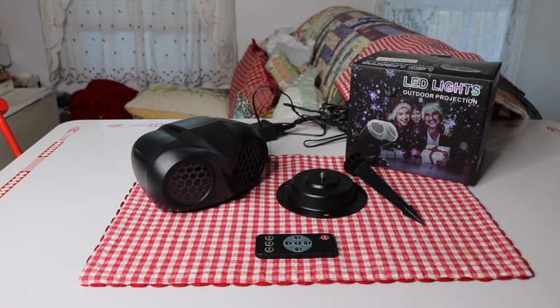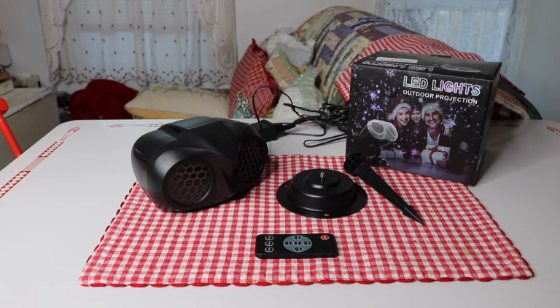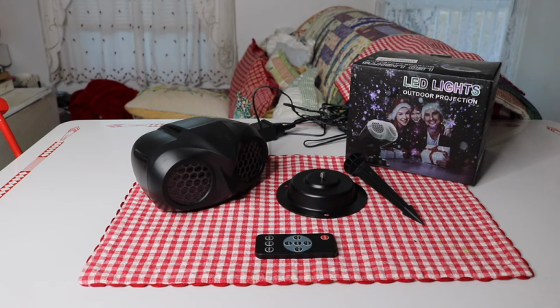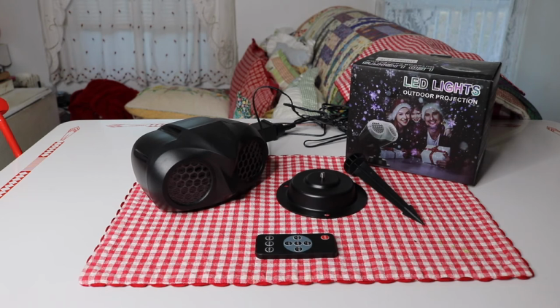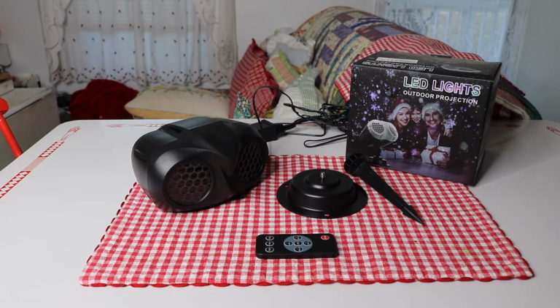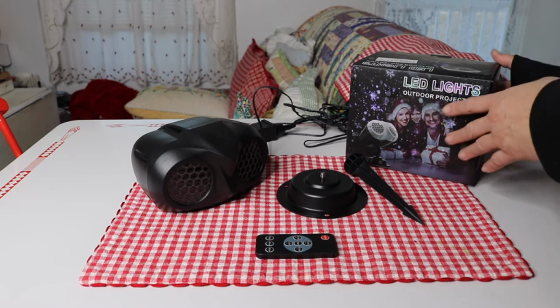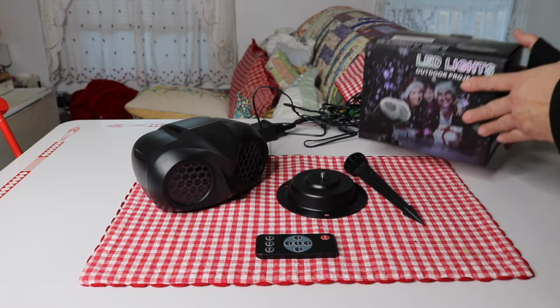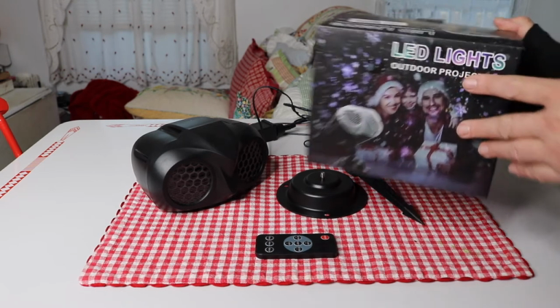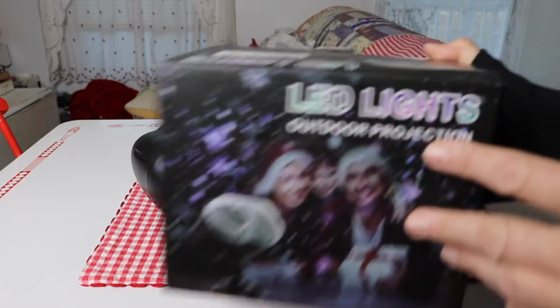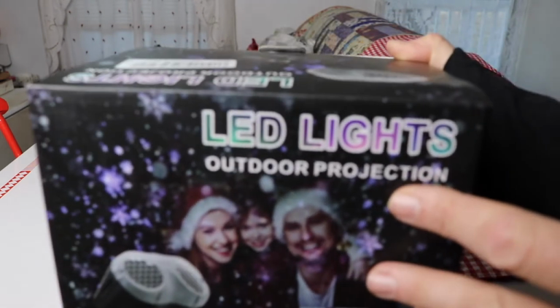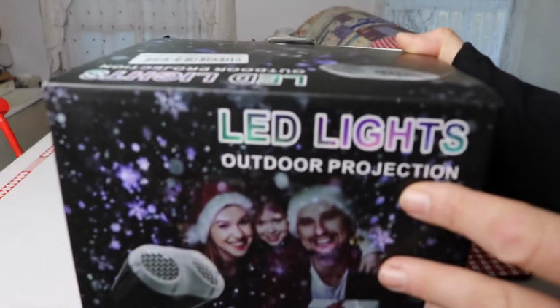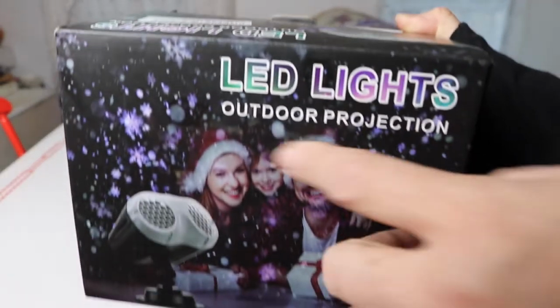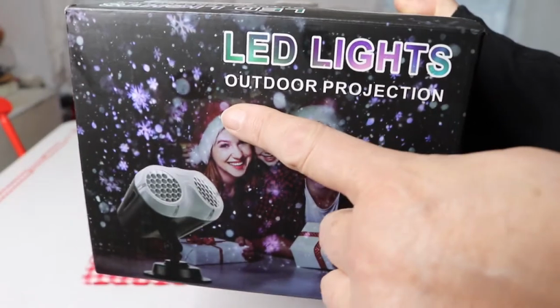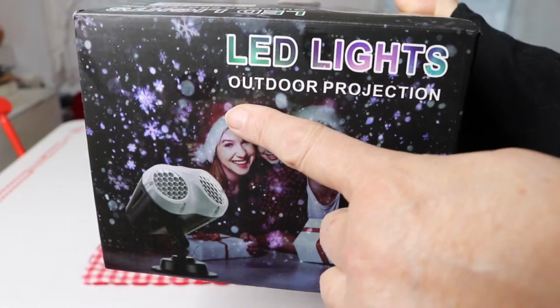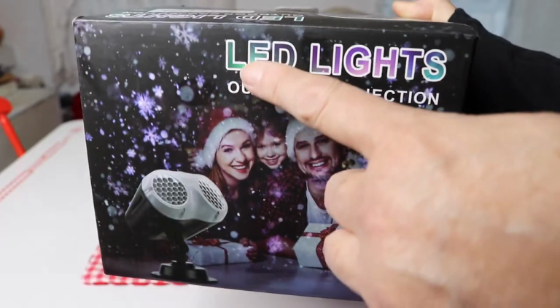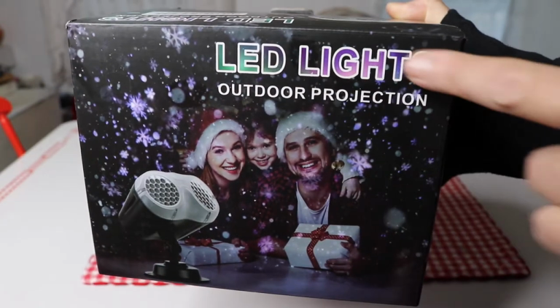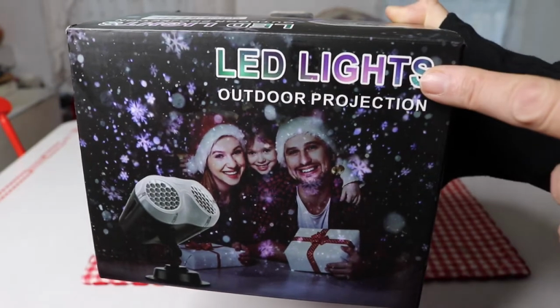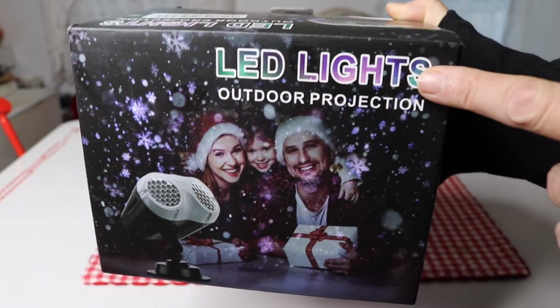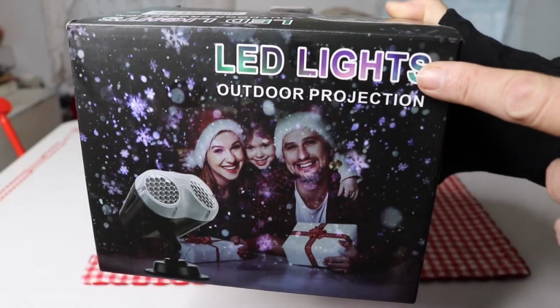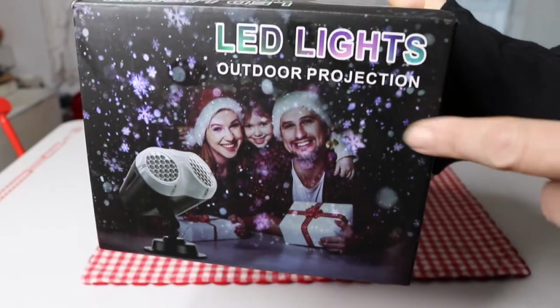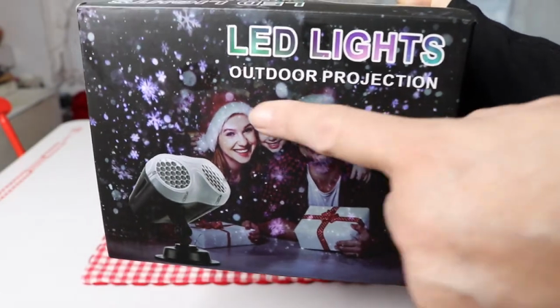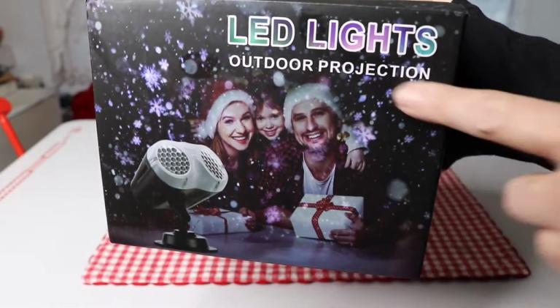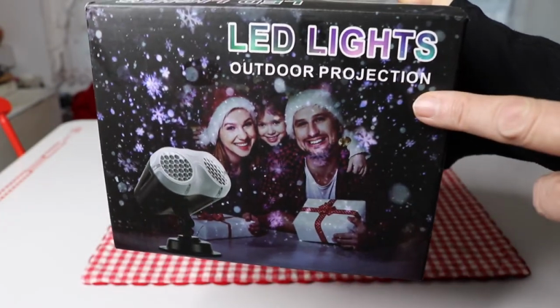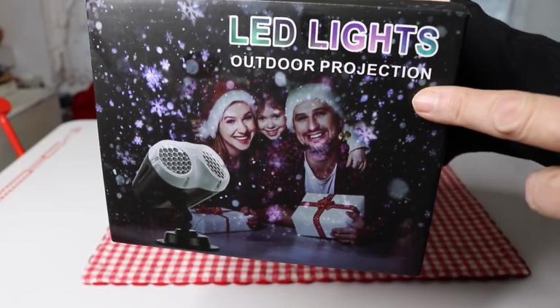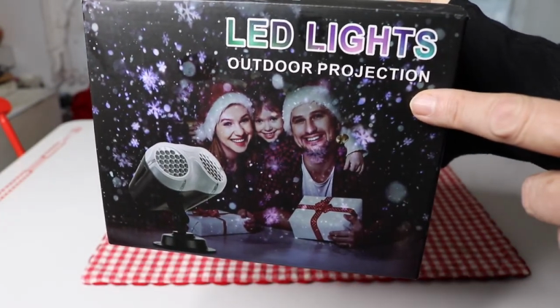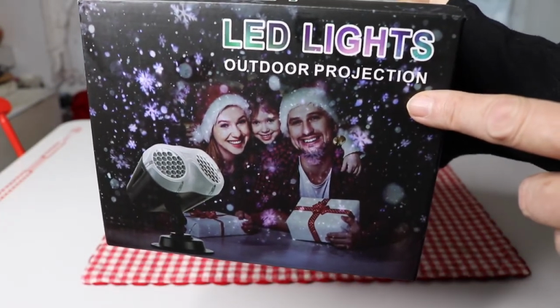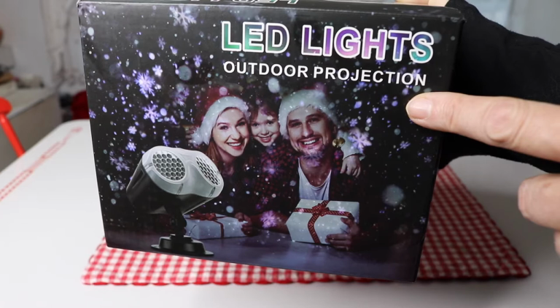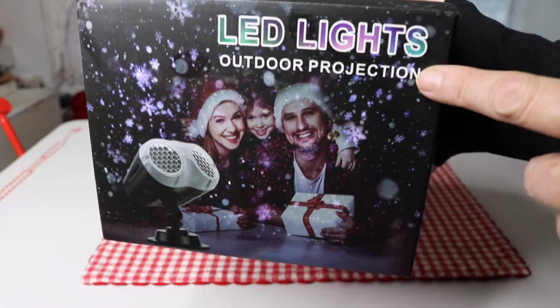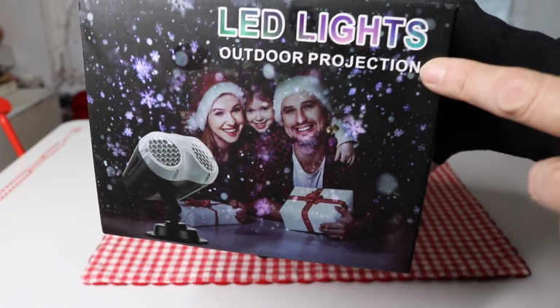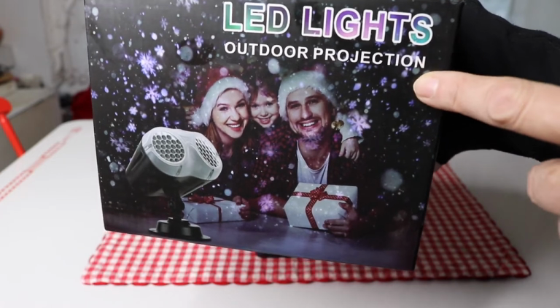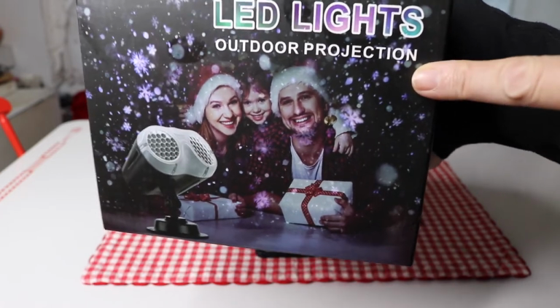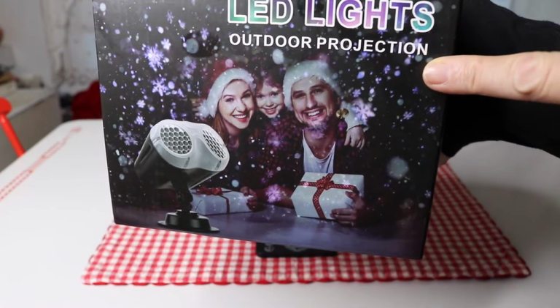I have a new item to show you today. Let's take a look at the box. These are LED lights for outdoor projection — projector lights.